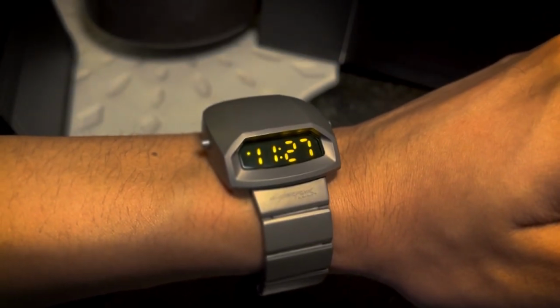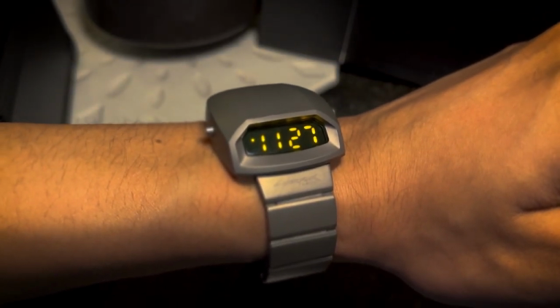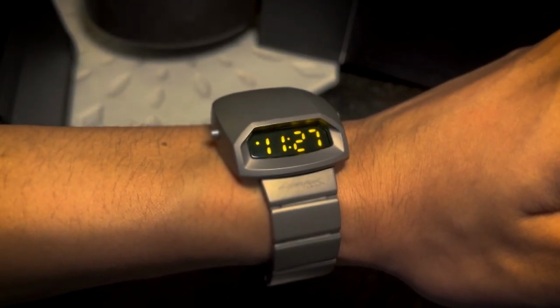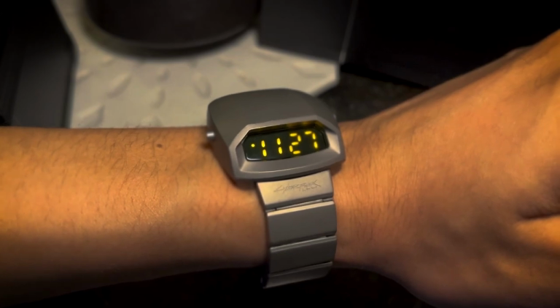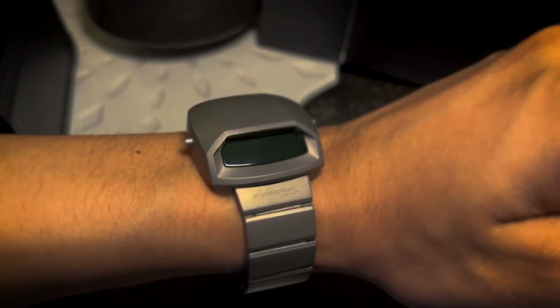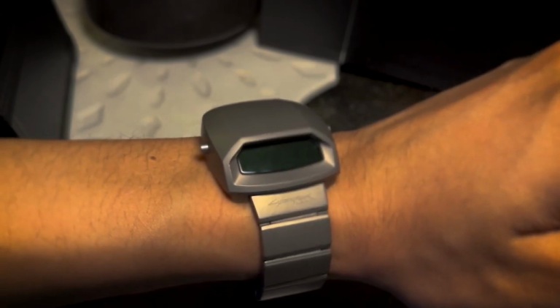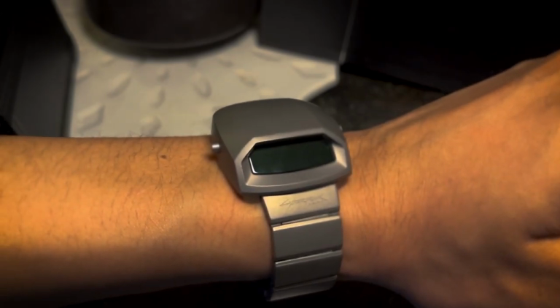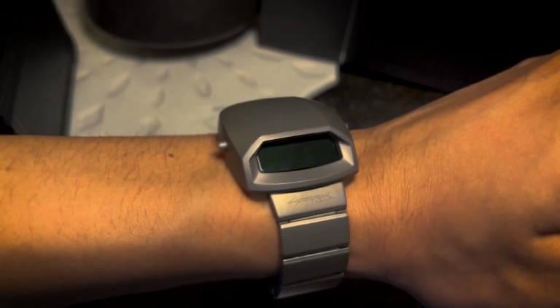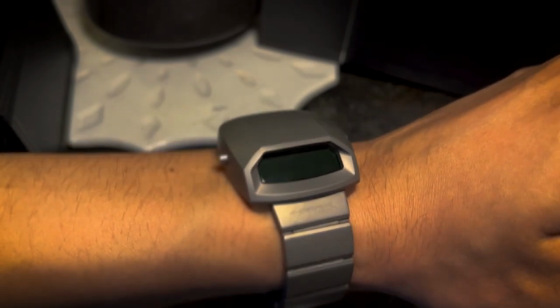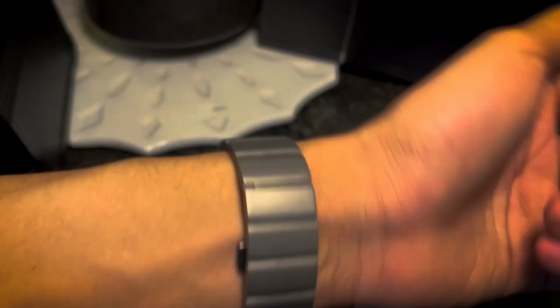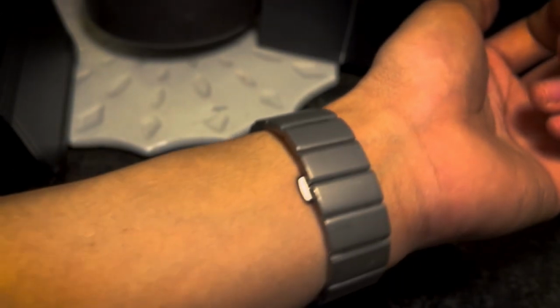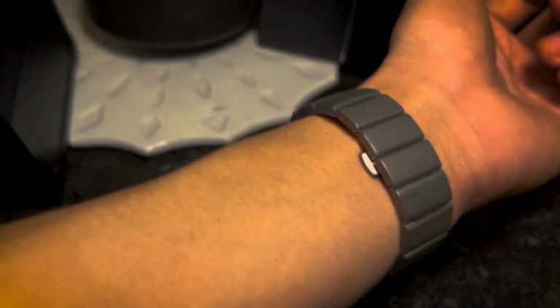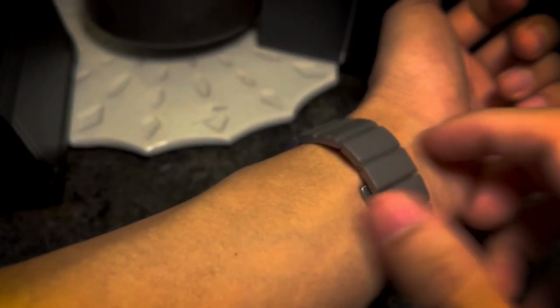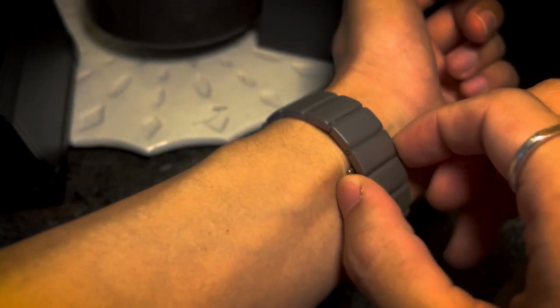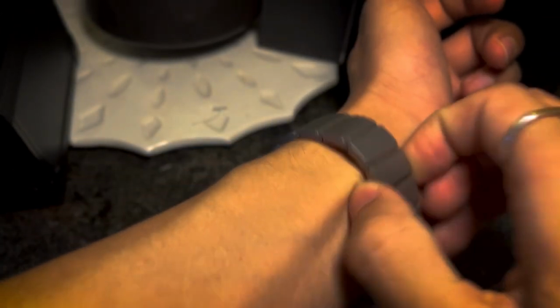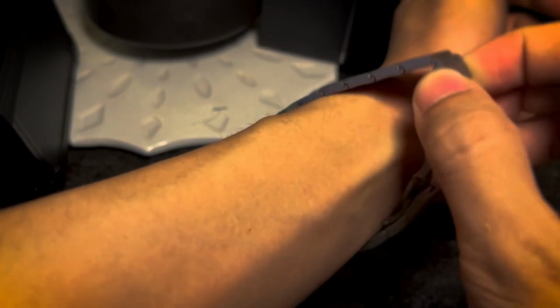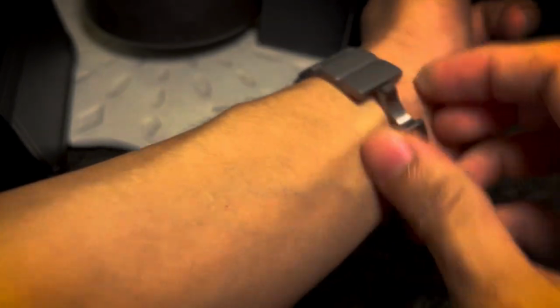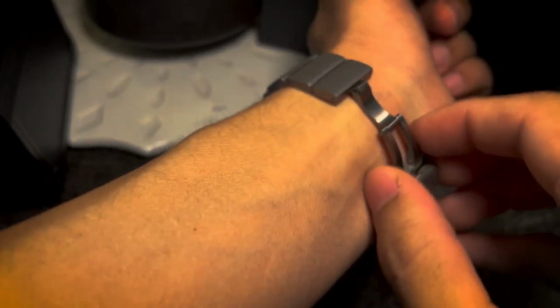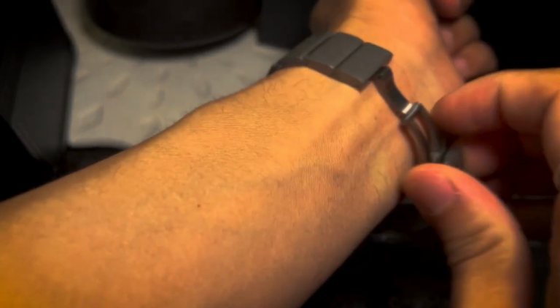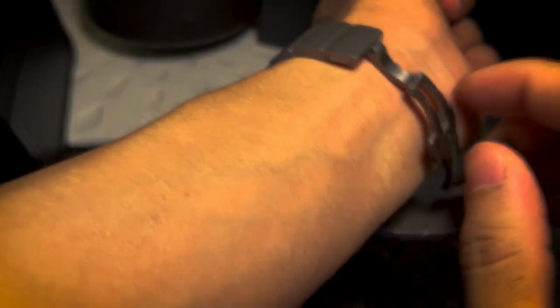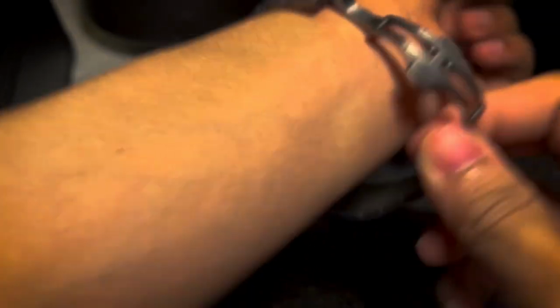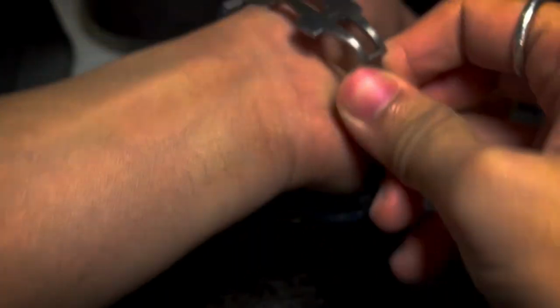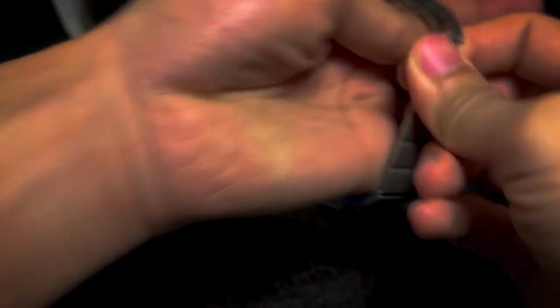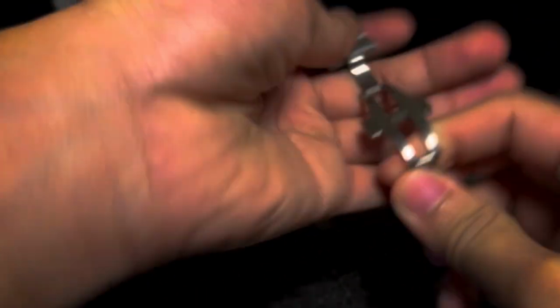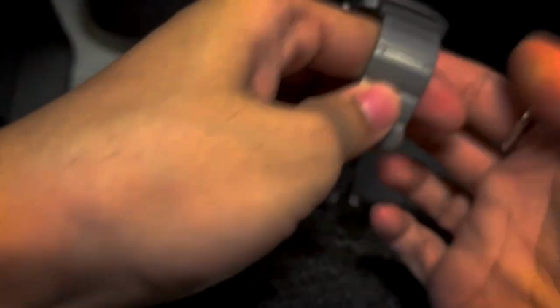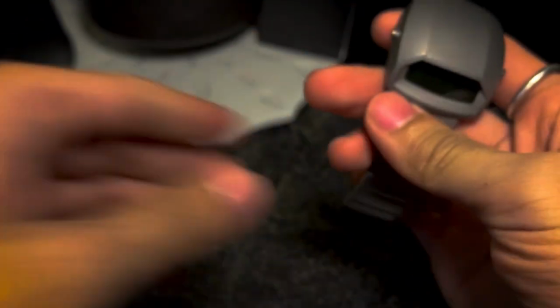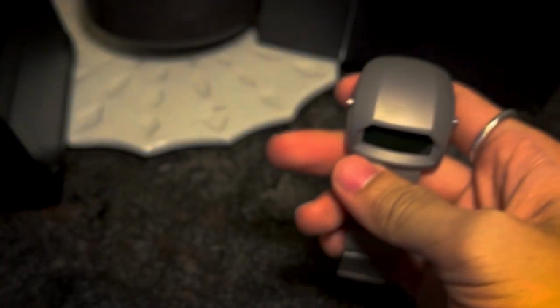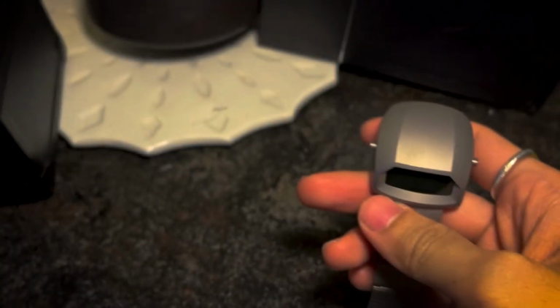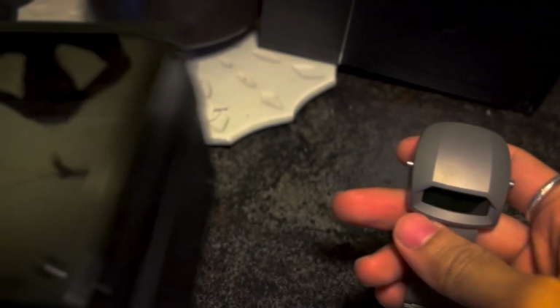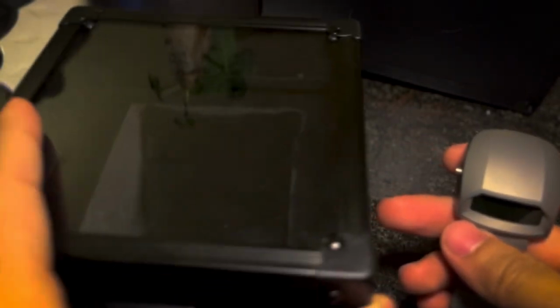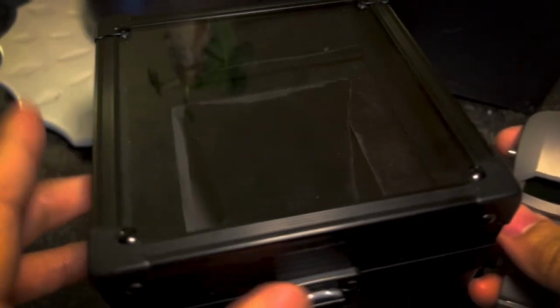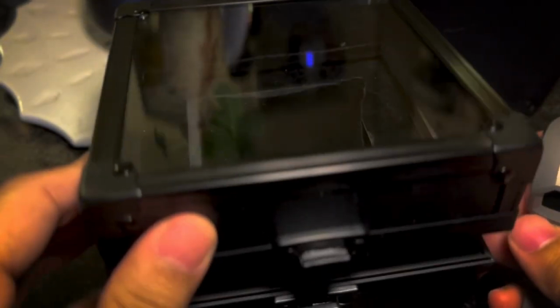That's my review for this watch. Overall I really like it and I wear it frequently because I really like it. I think it's pretty cool. Thank you for watching.